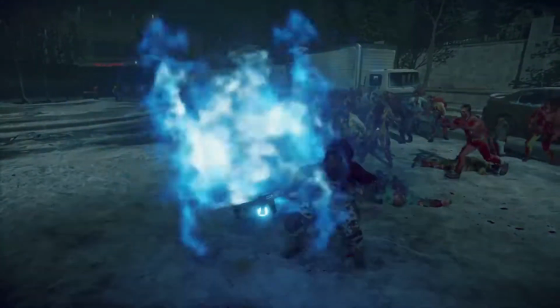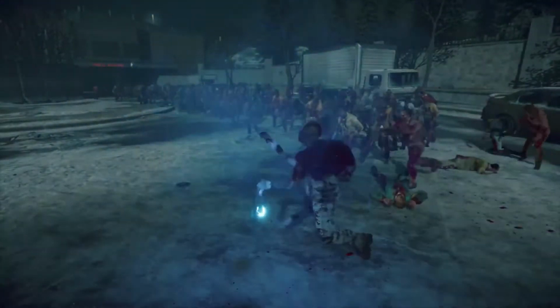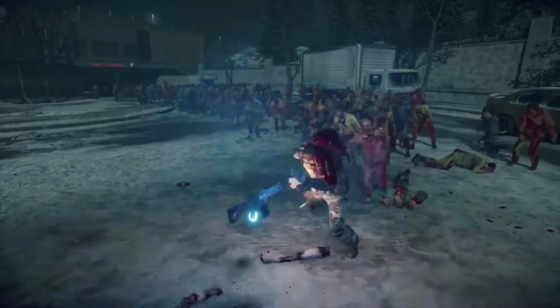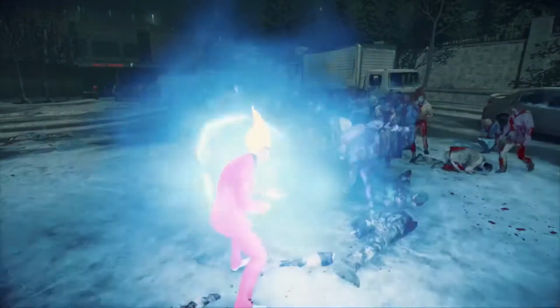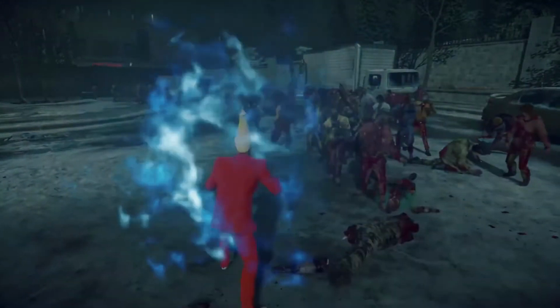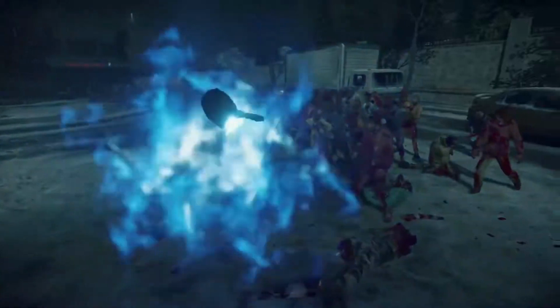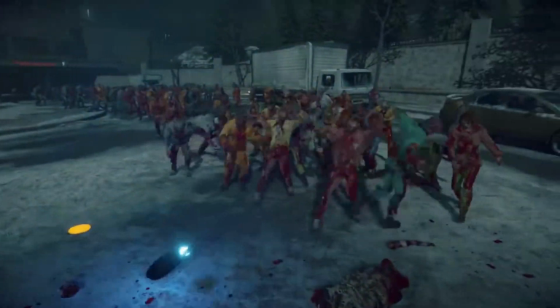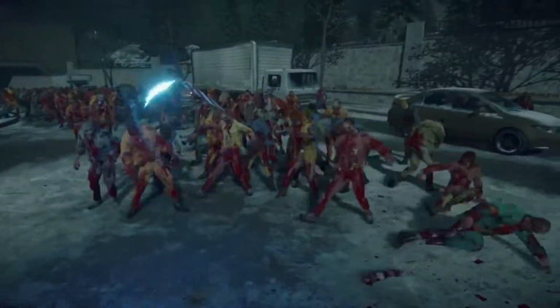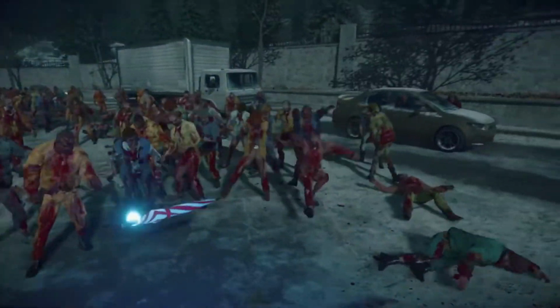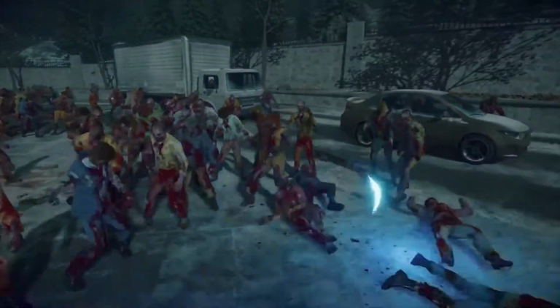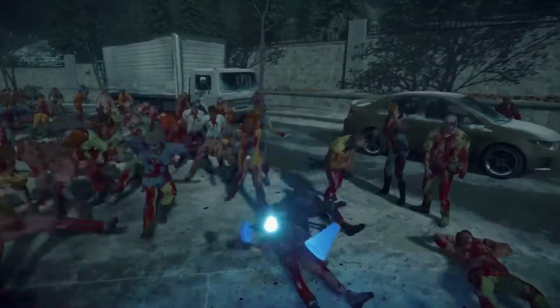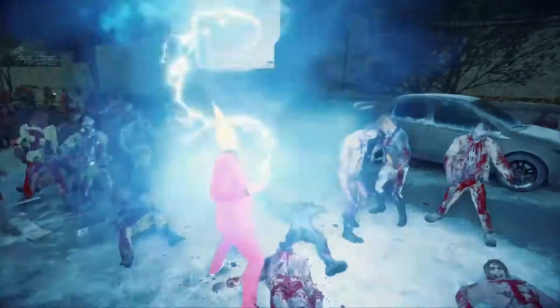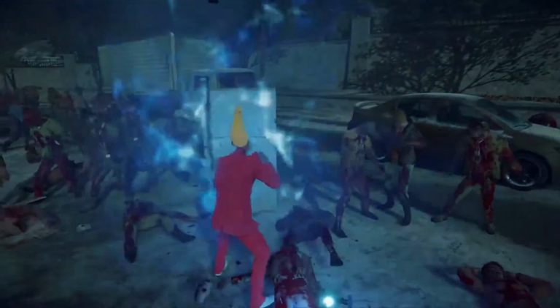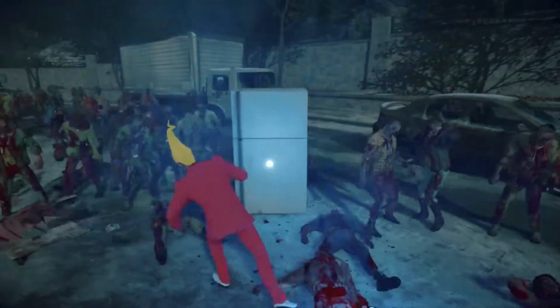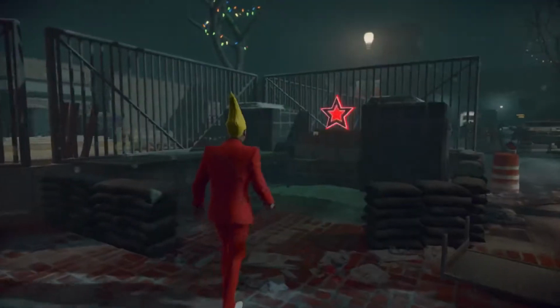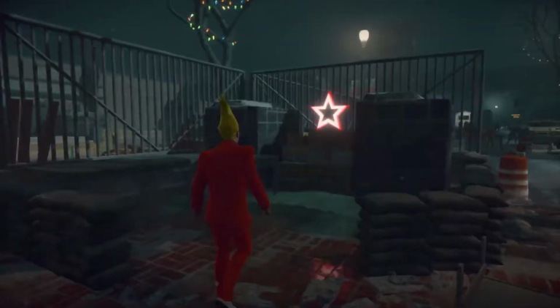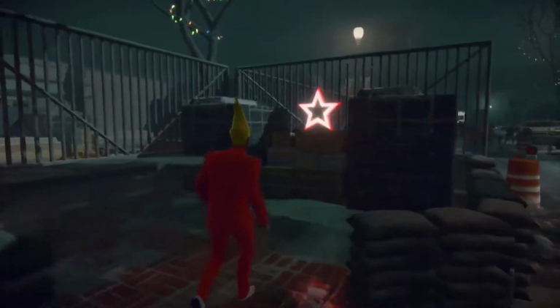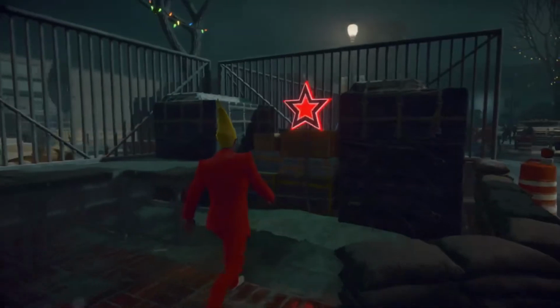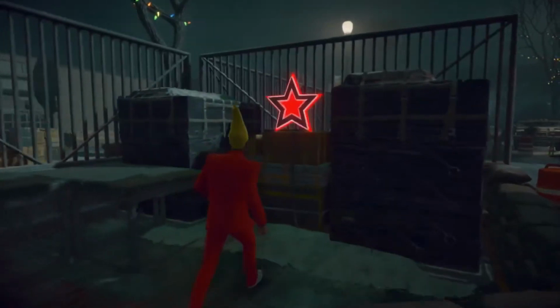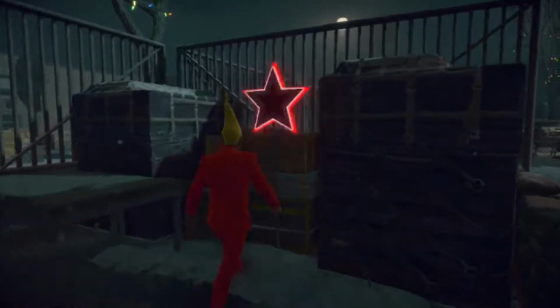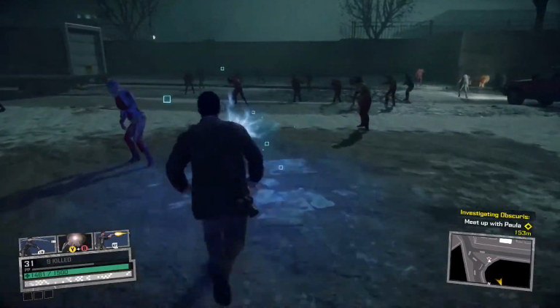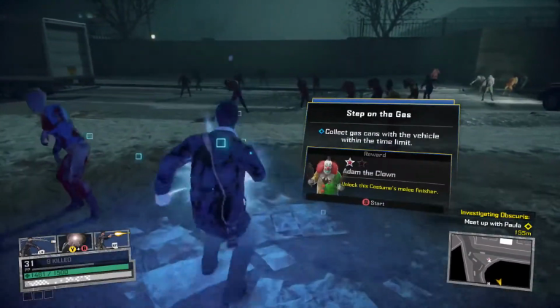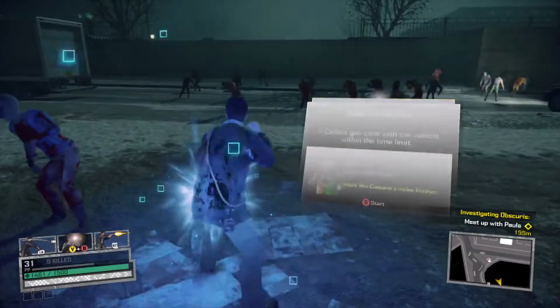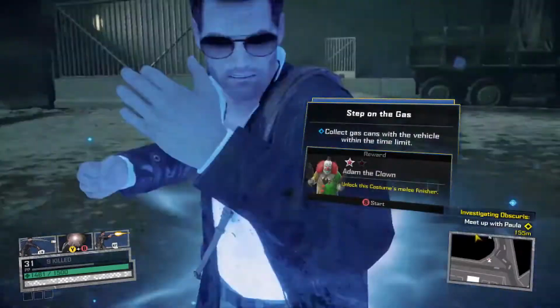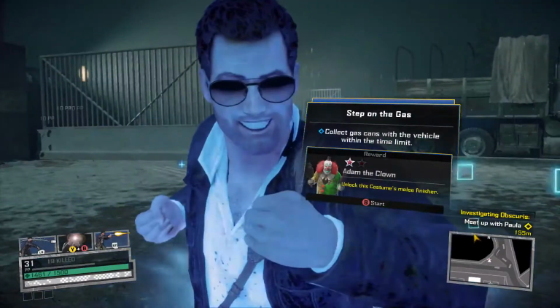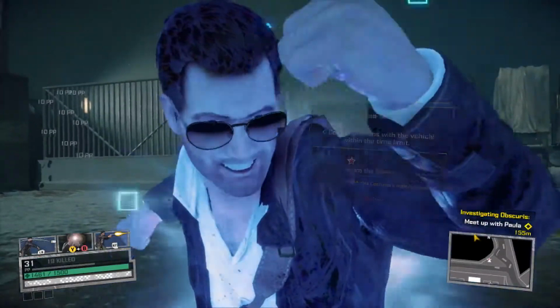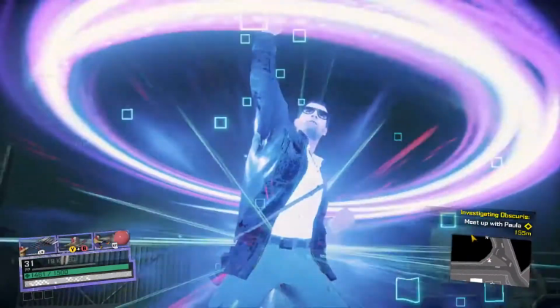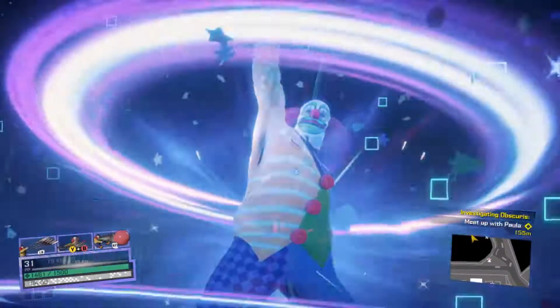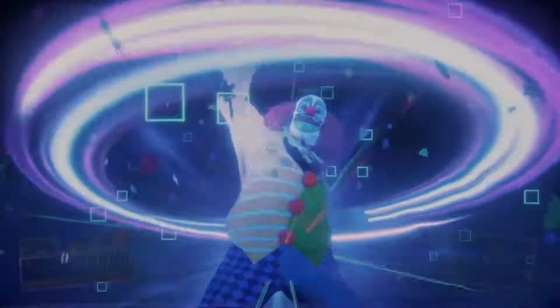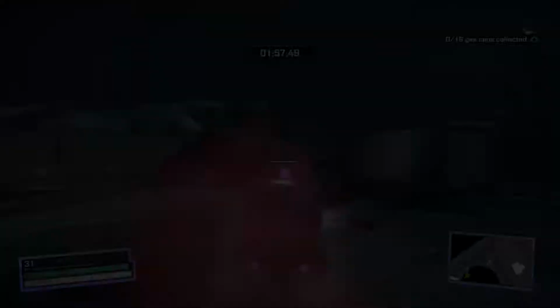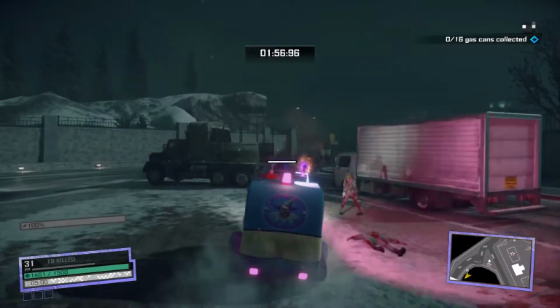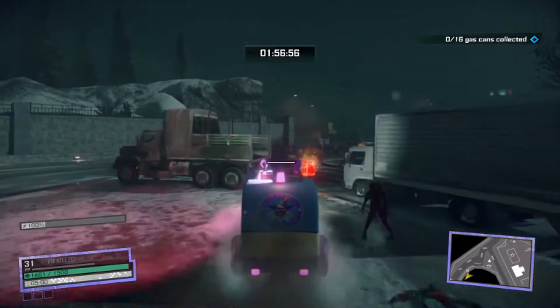In addition to the Capcom Hero arcade machine, Frank can purchase some of the outfits from vendors and unlock others by finding collectibles hidden around the world. Players will also want to look out for hero training side missions, which award outfit variants and upgrades.